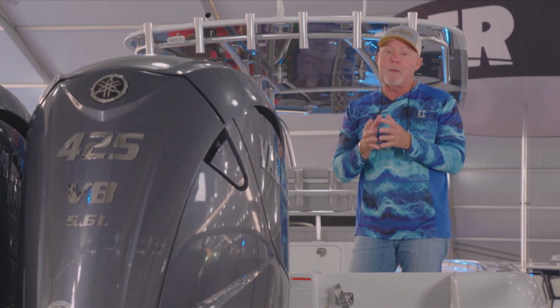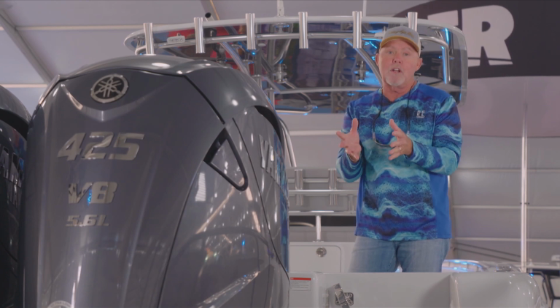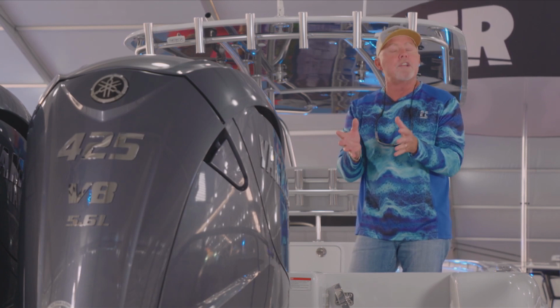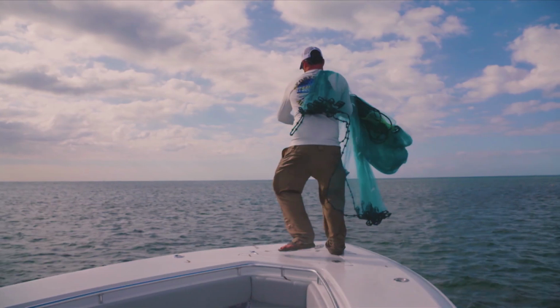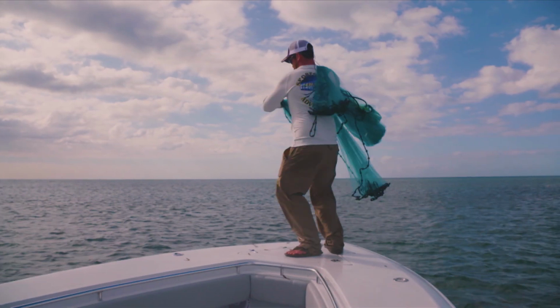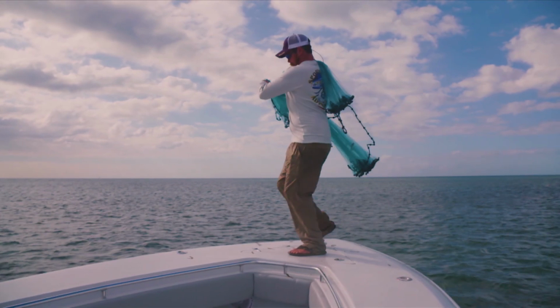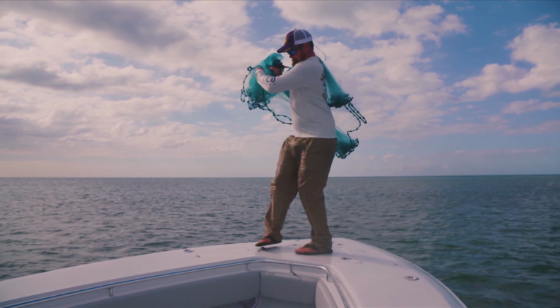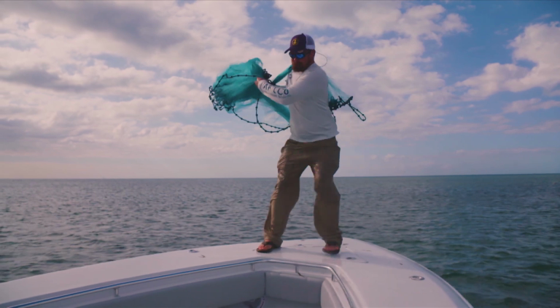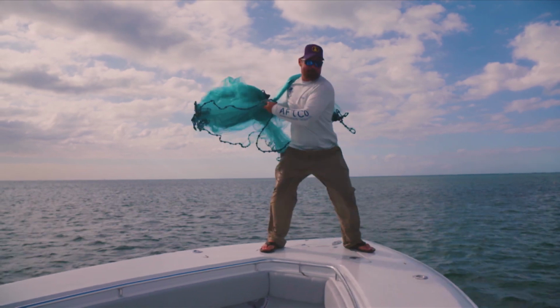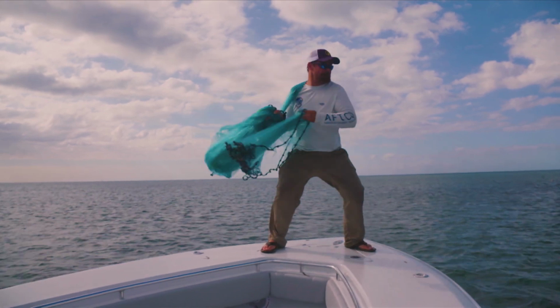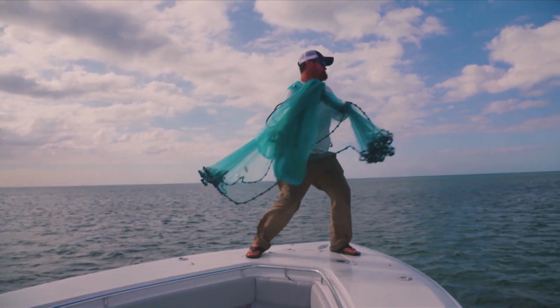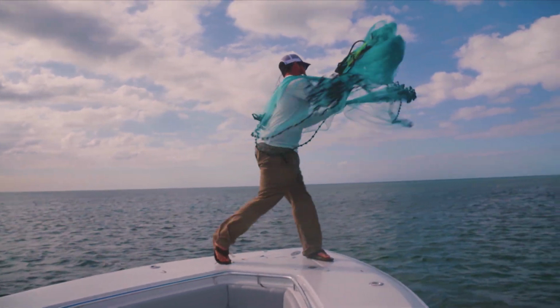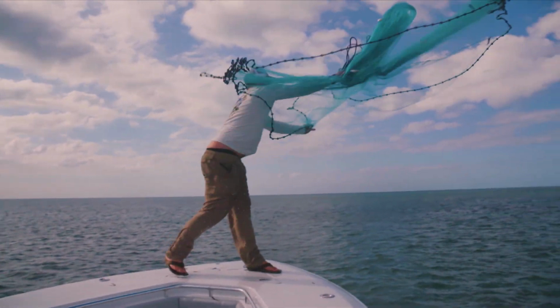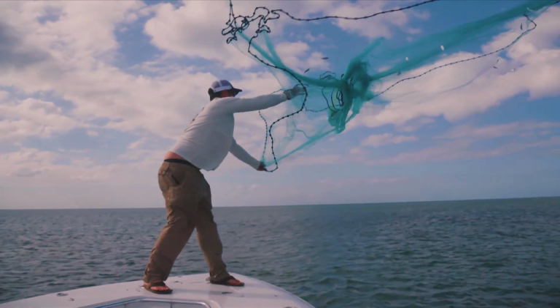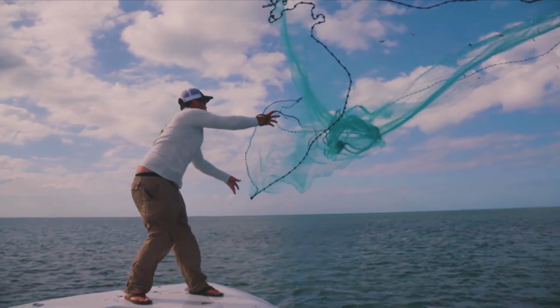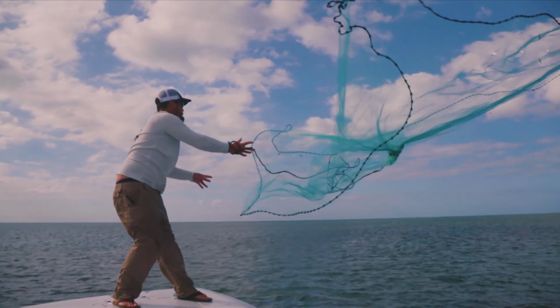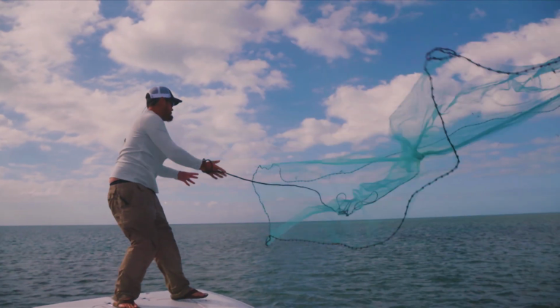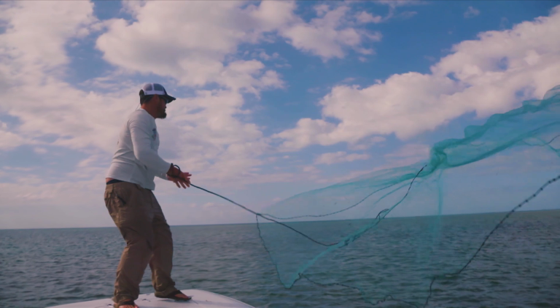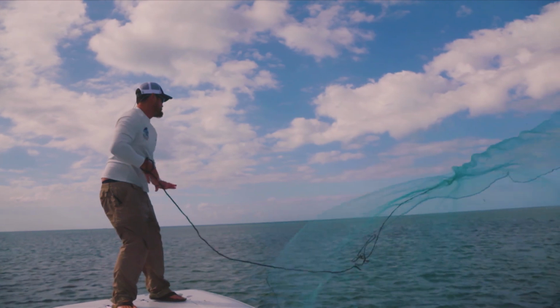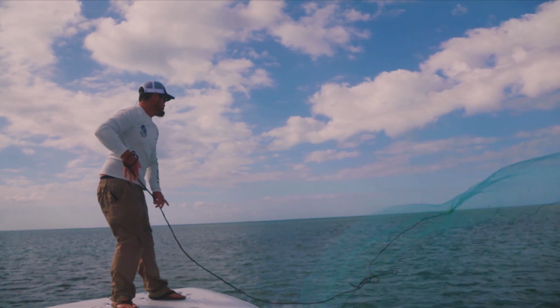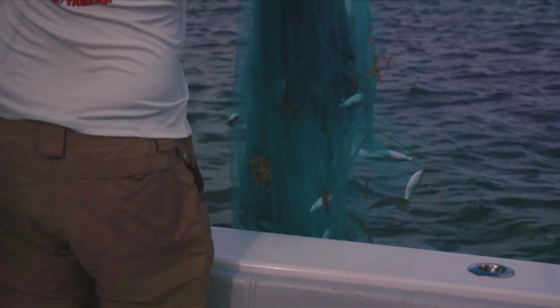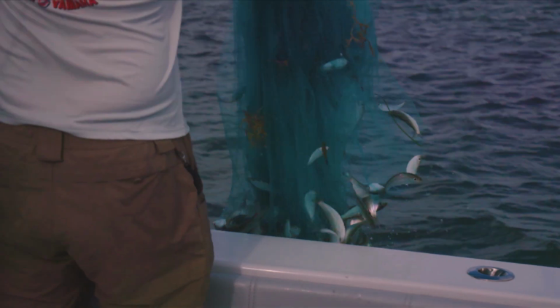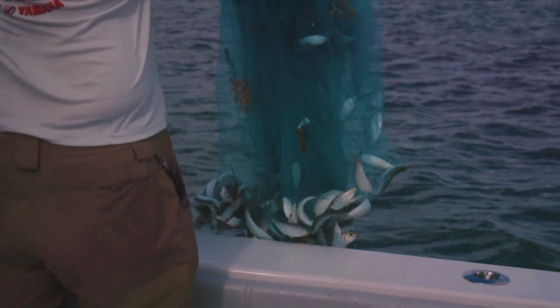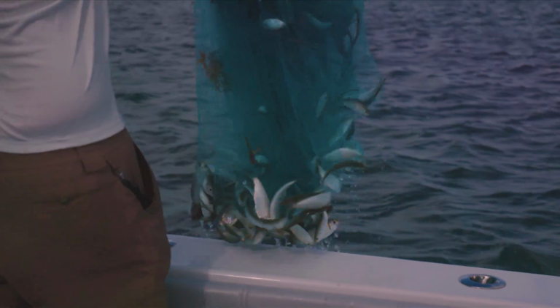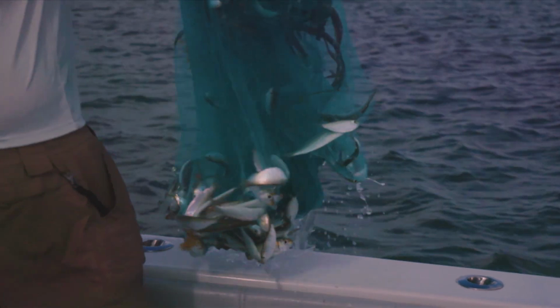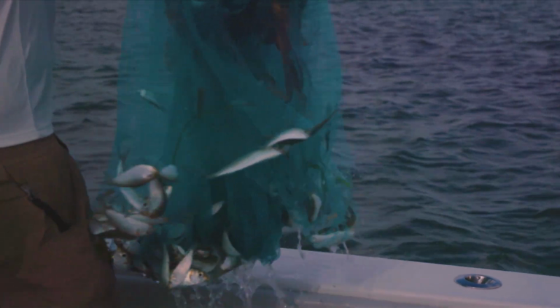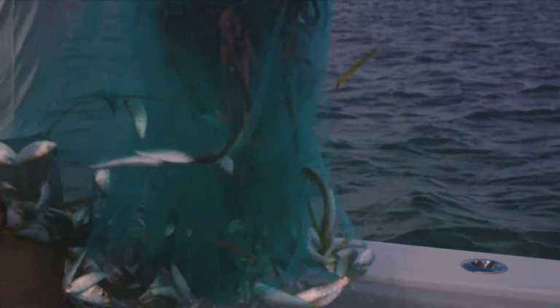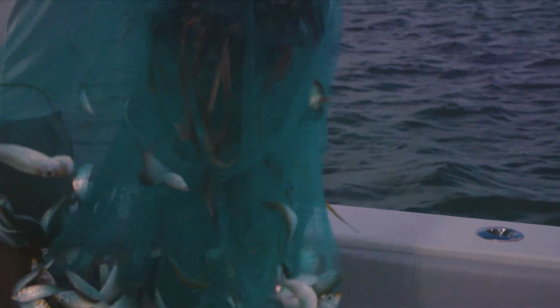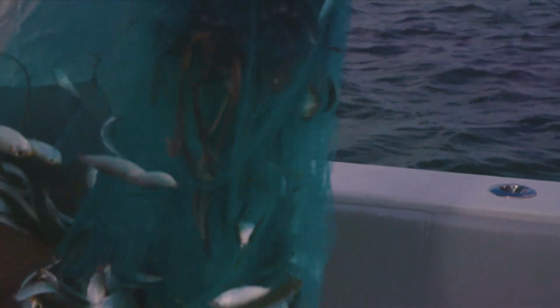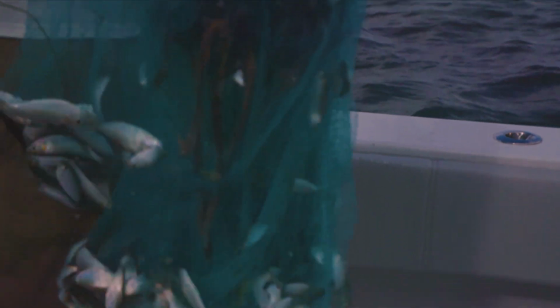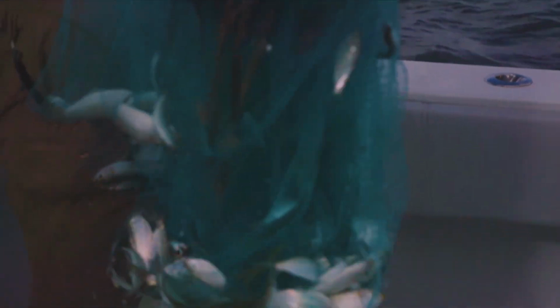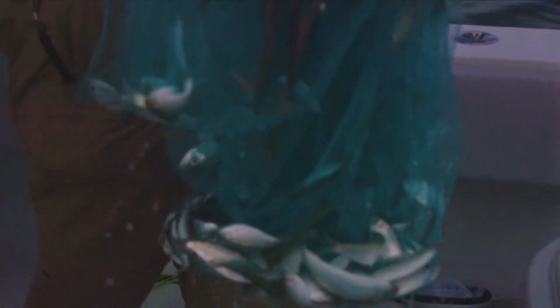Speaking of the lower units, there are days when we actually idle into shallow water so we can throw a cast net on mullet or pilchards. When we're doing that, having the low water pickups that the XTOs have really makes it a lot easier.